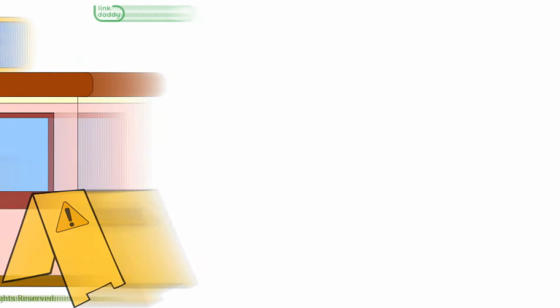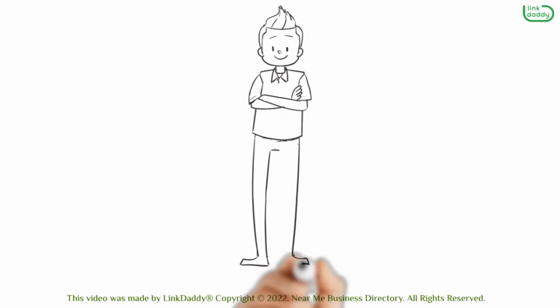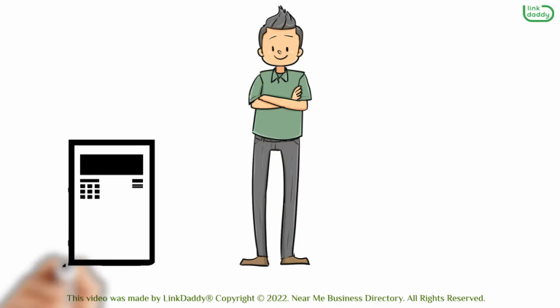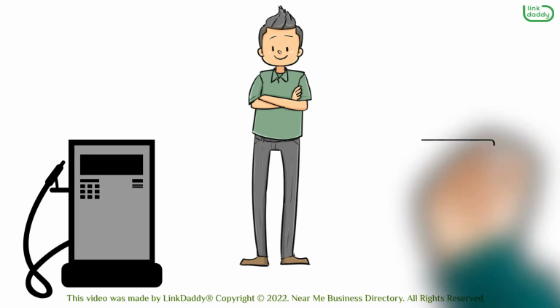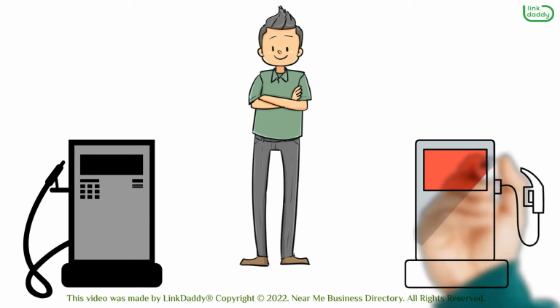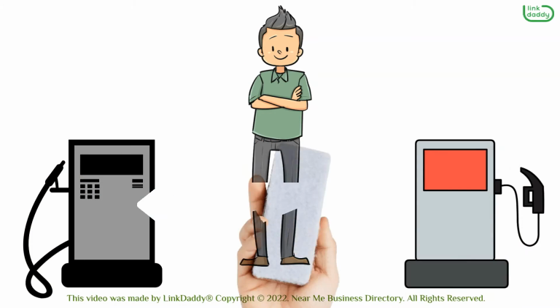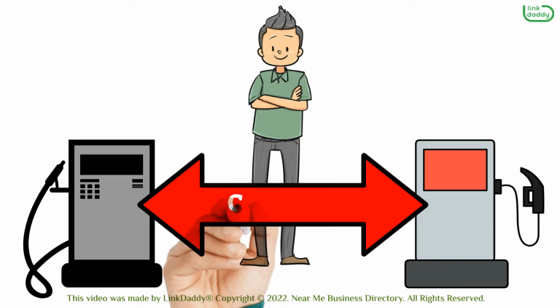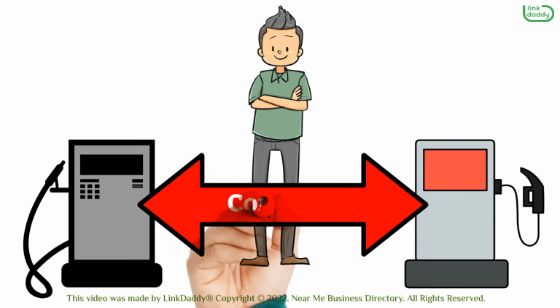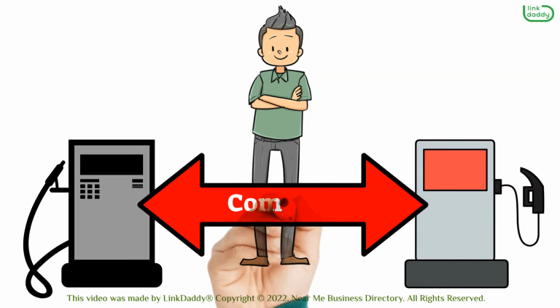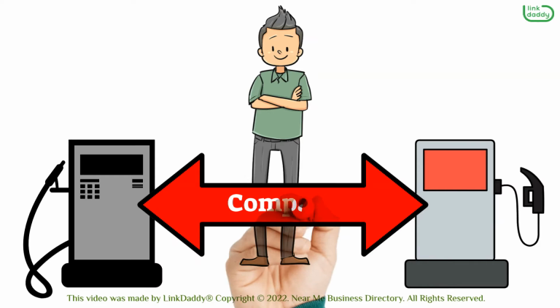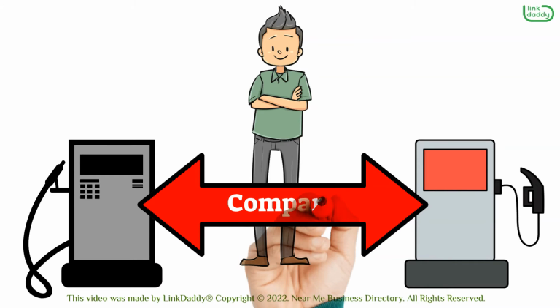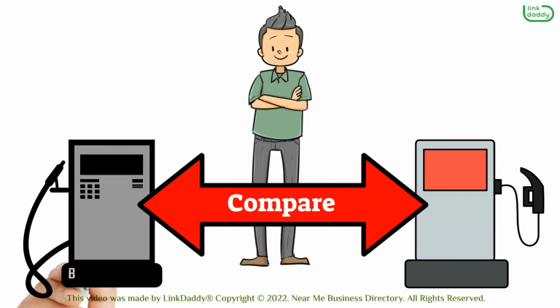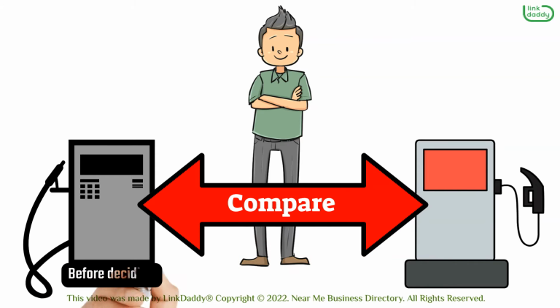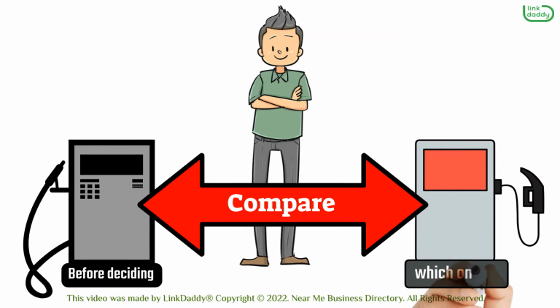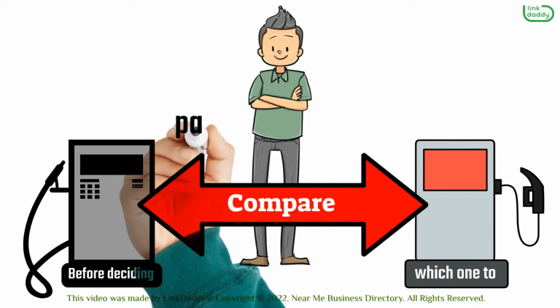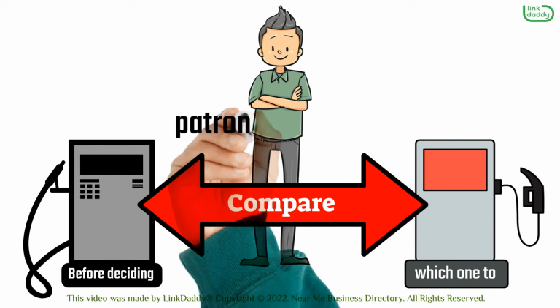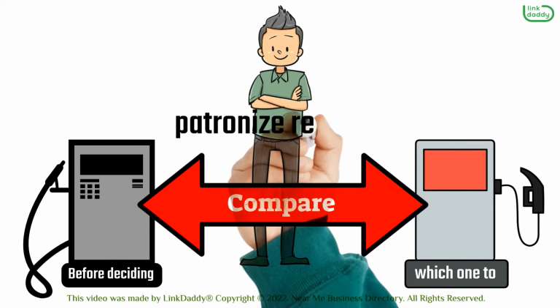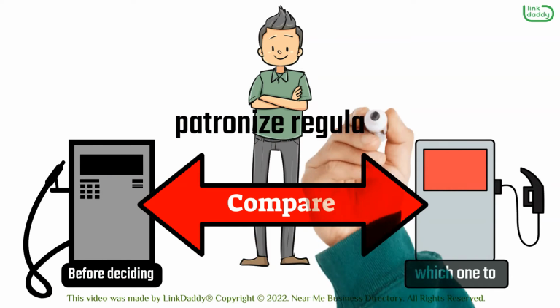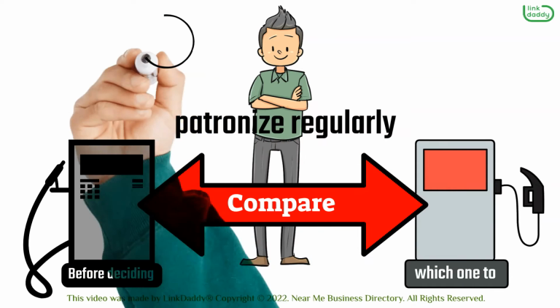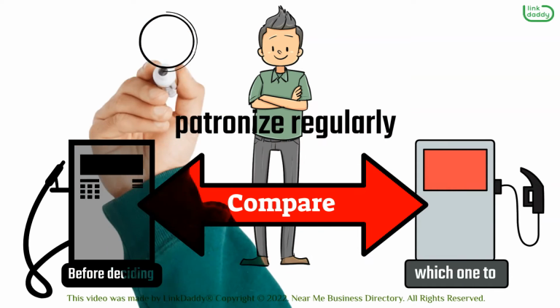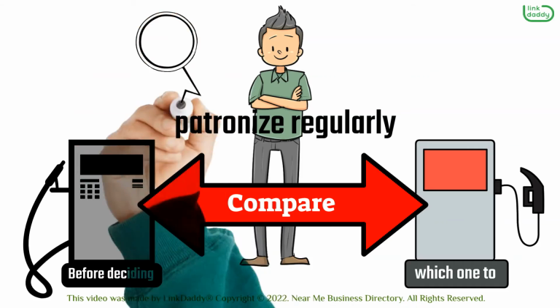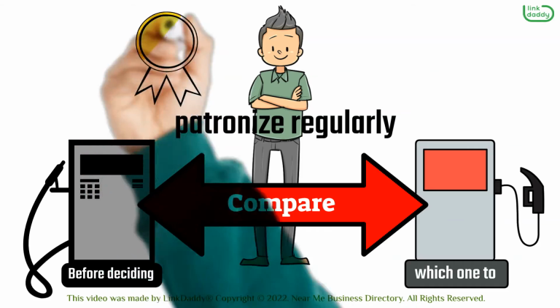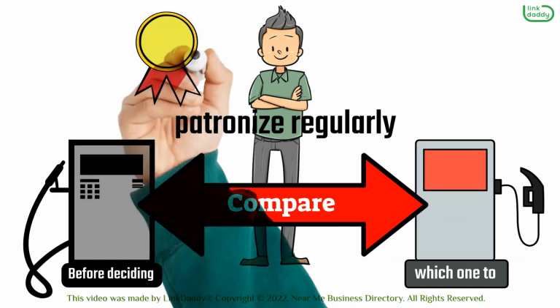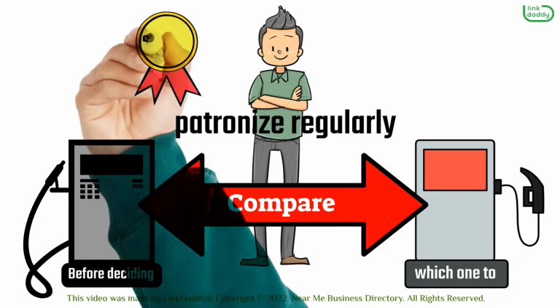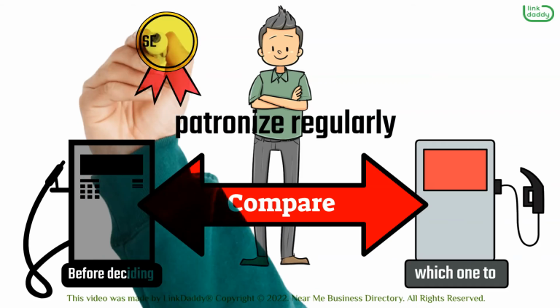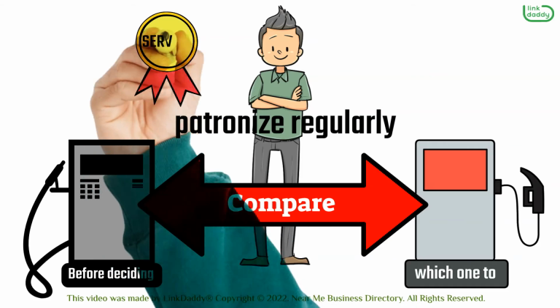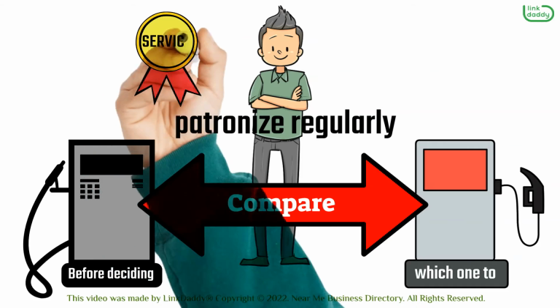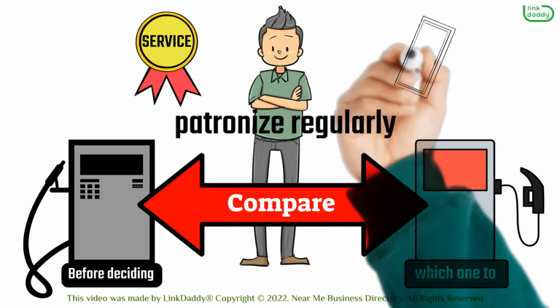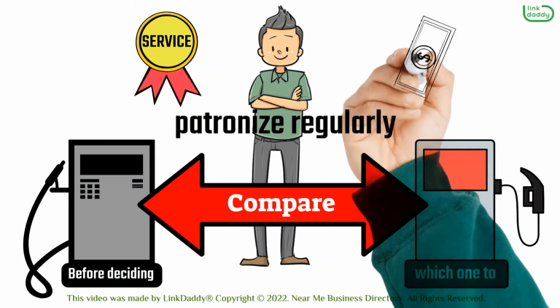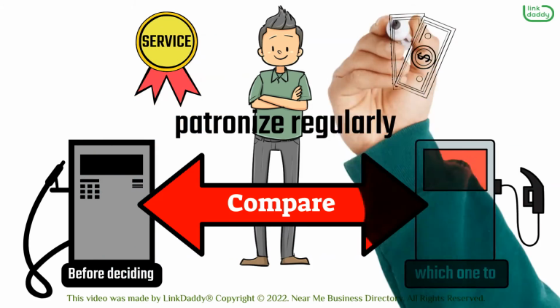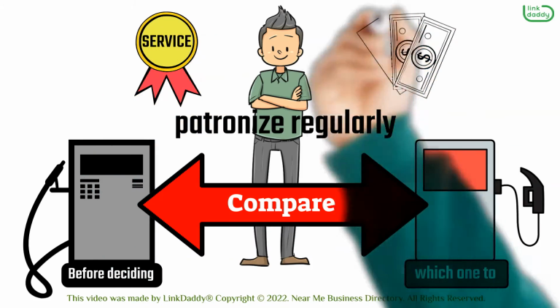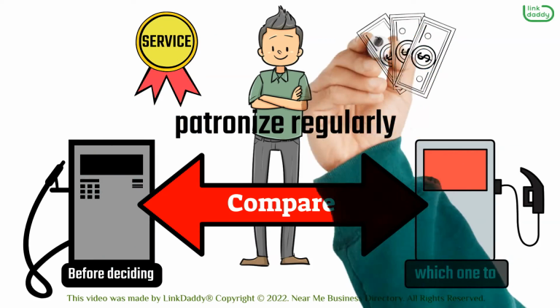If at all possible, compare shops between different stations before deciding which one to patronize regularly. This will help ensure that you're getting high-quality services at an affordable price.